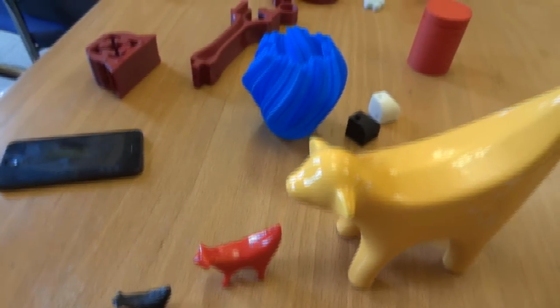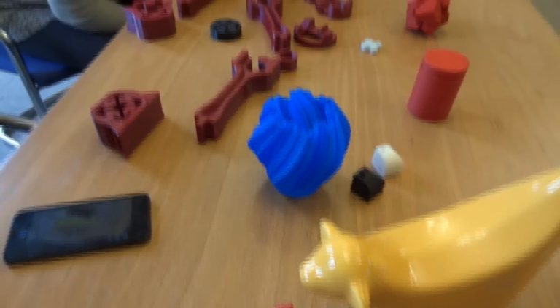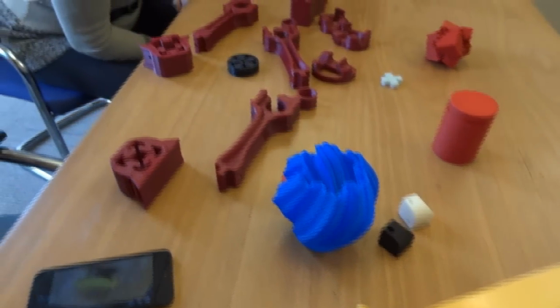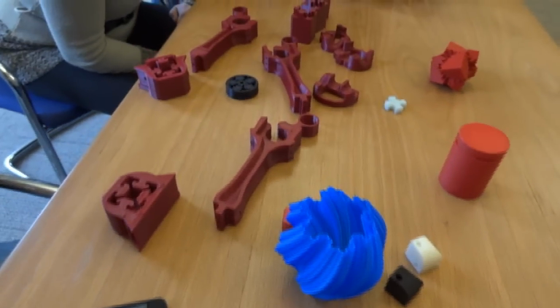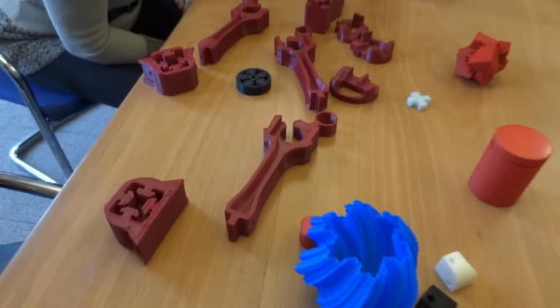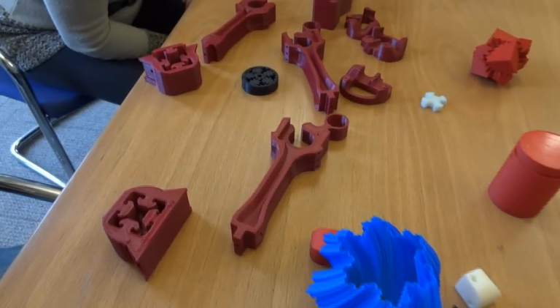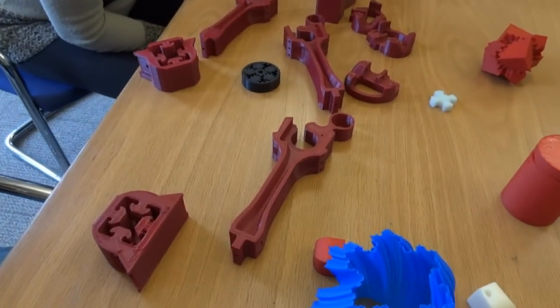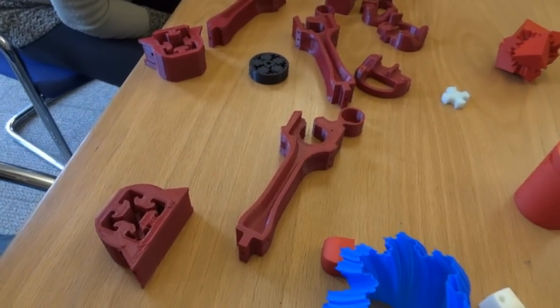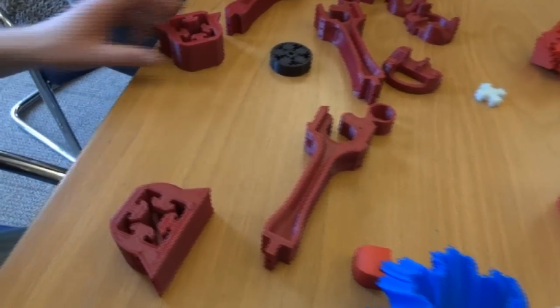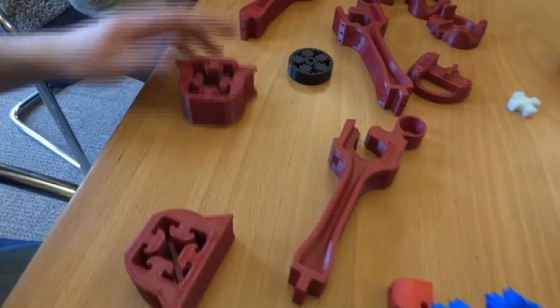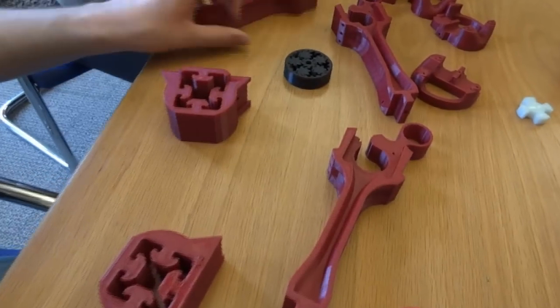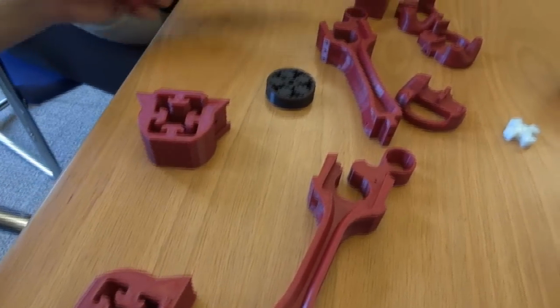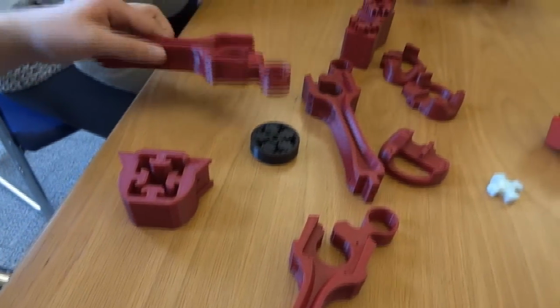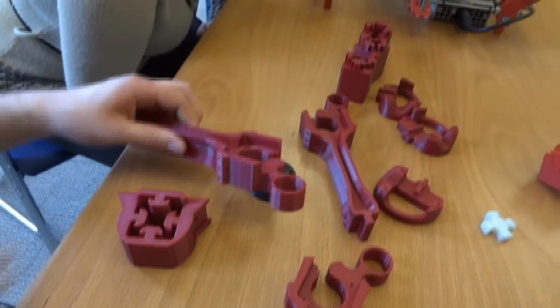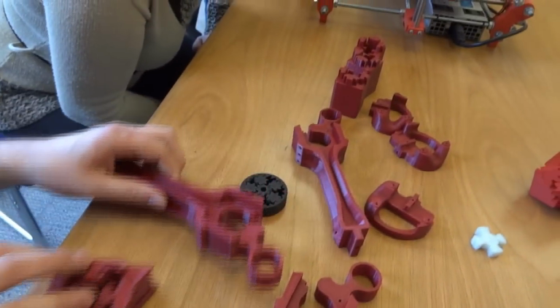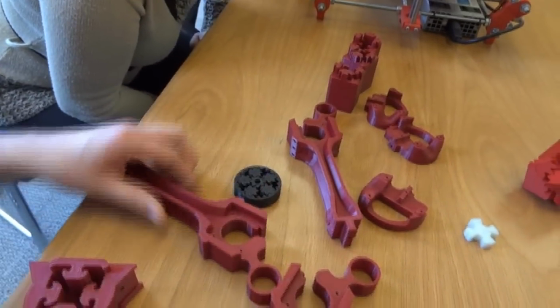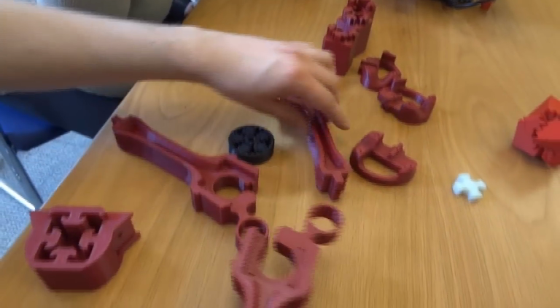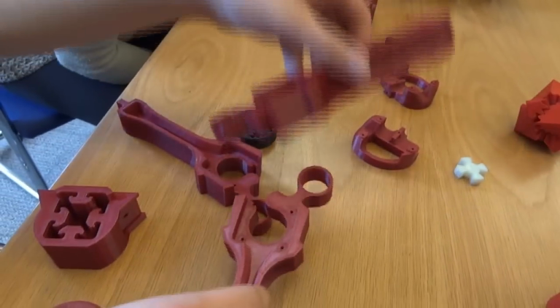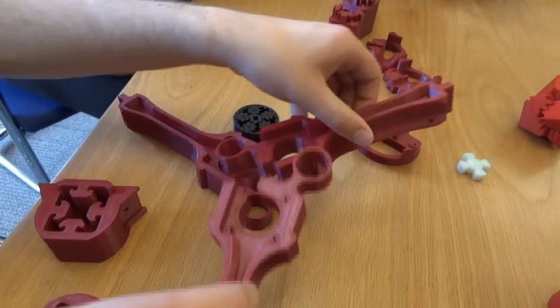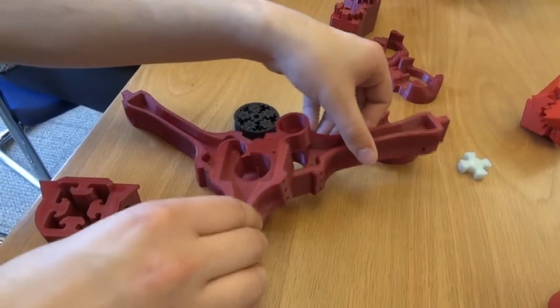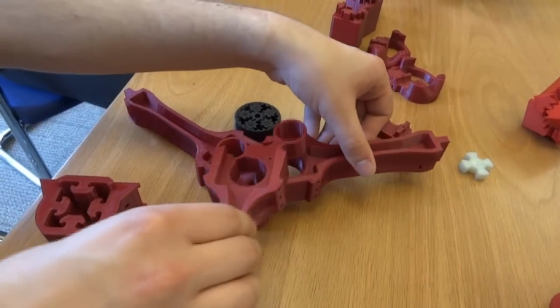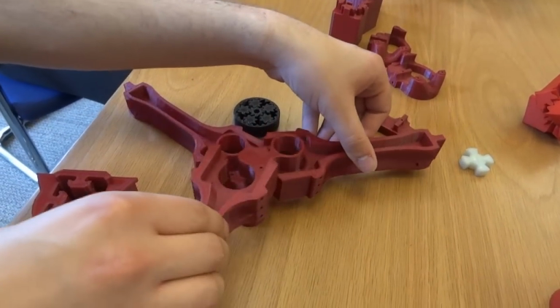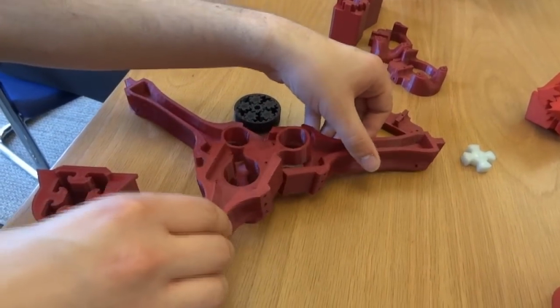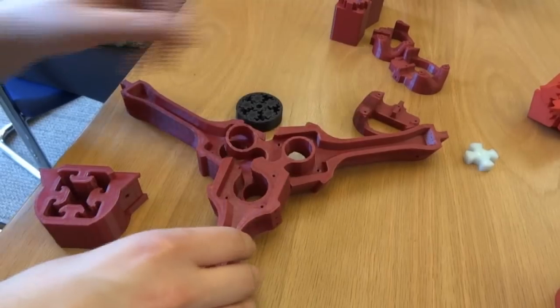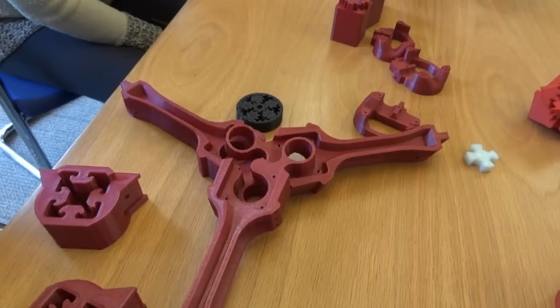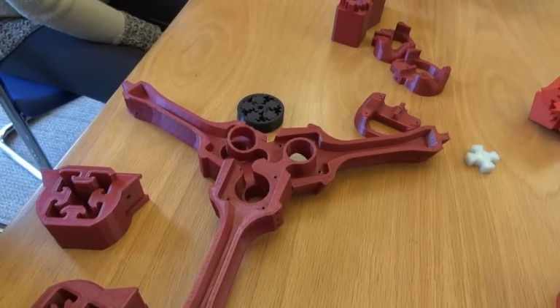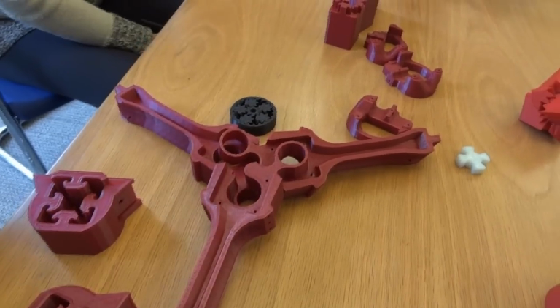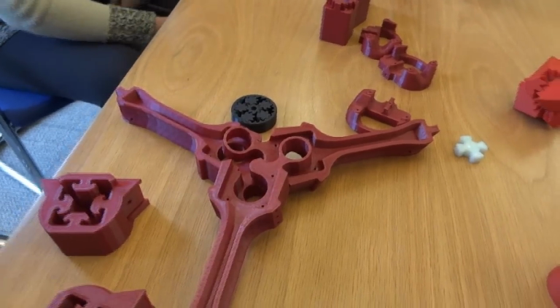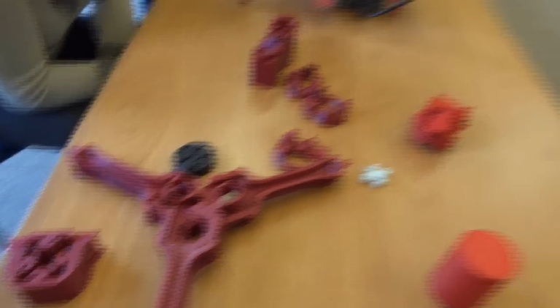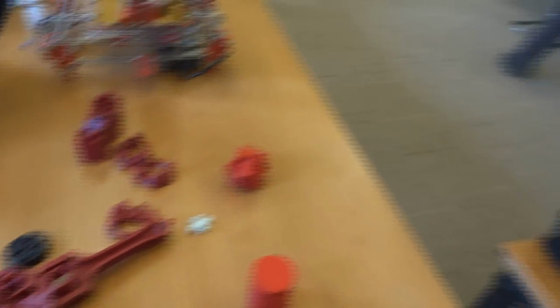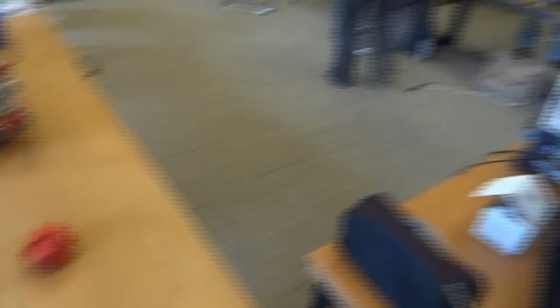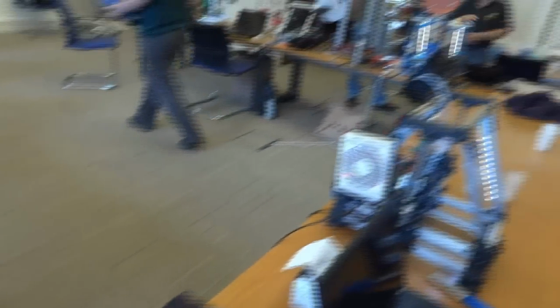What are these other red parts? These should eventually — when I finish printing them — be all the parts required to make a Cerberus Delta-style printer, much like the one just sitting over there which Mark is building.